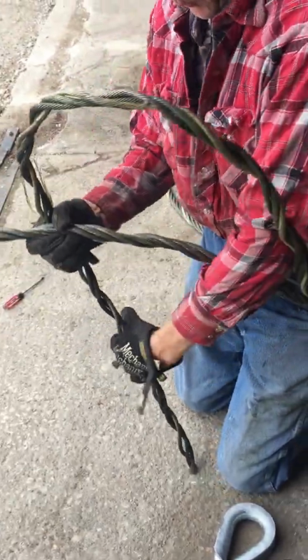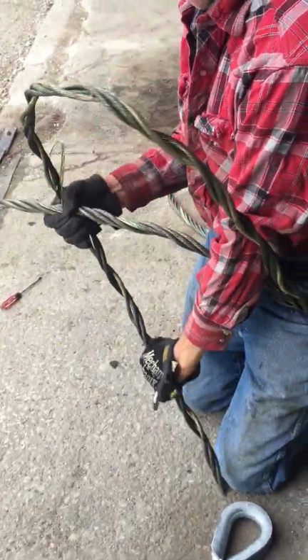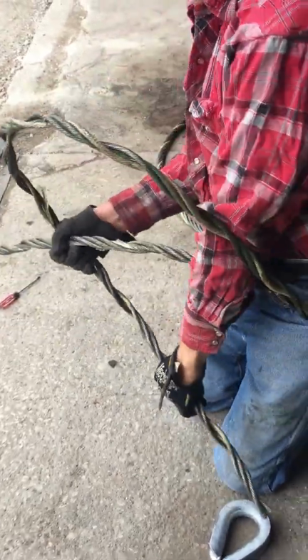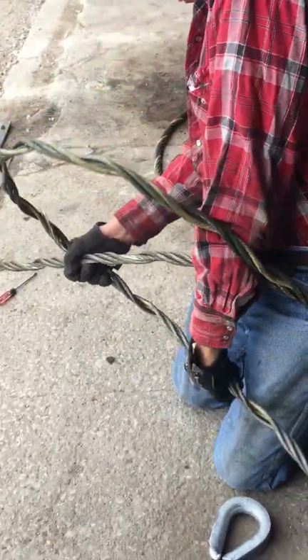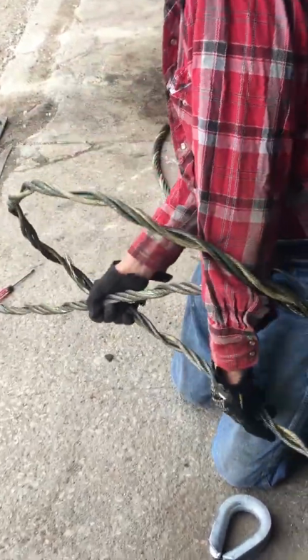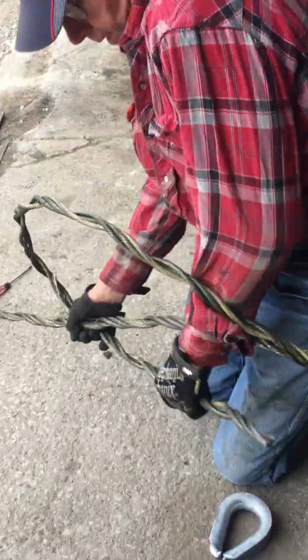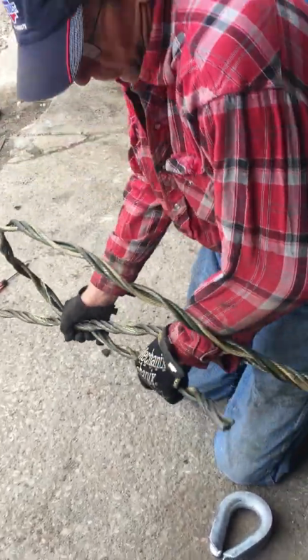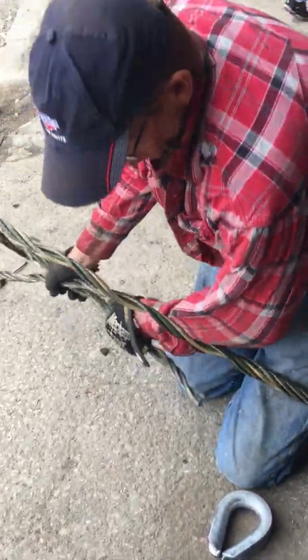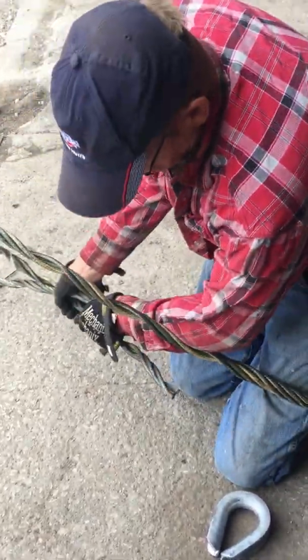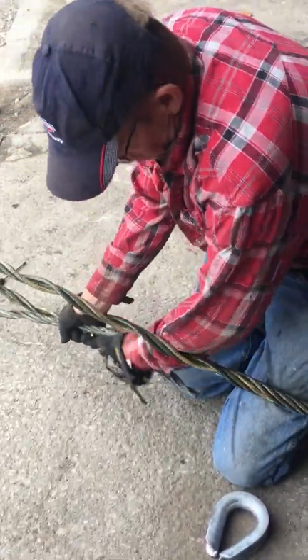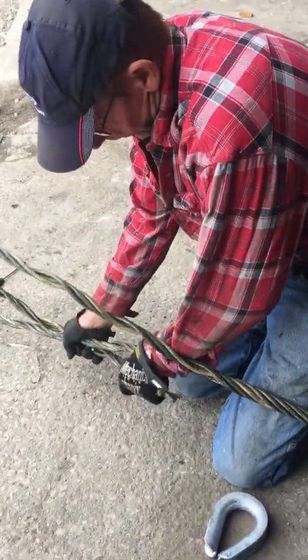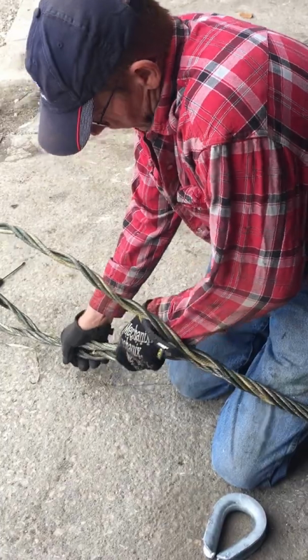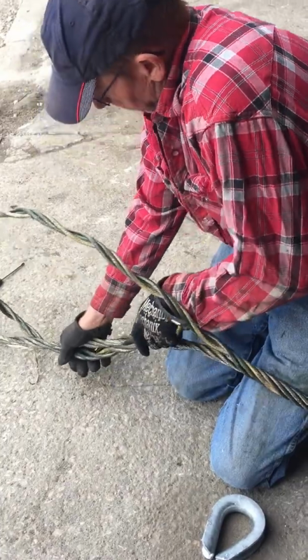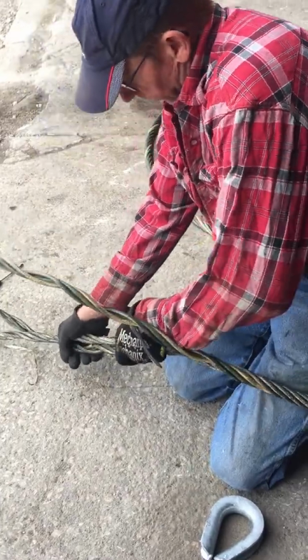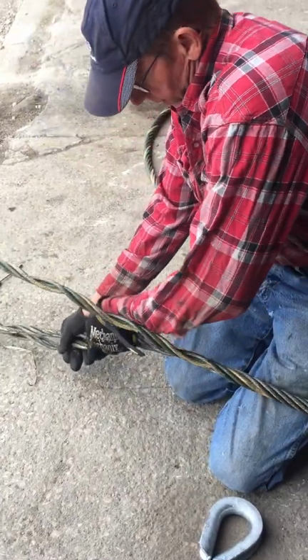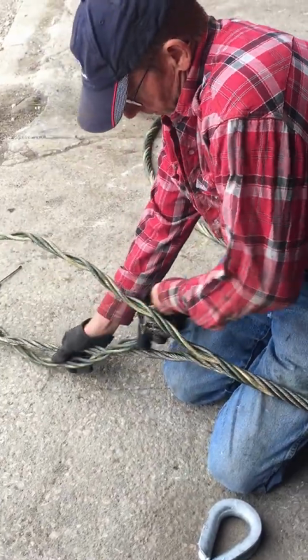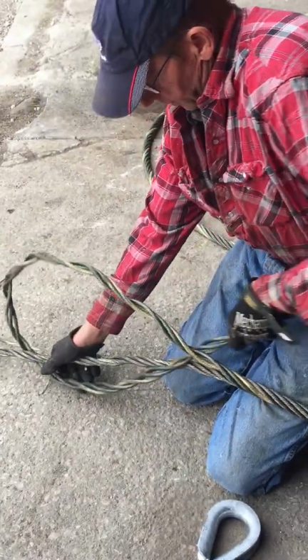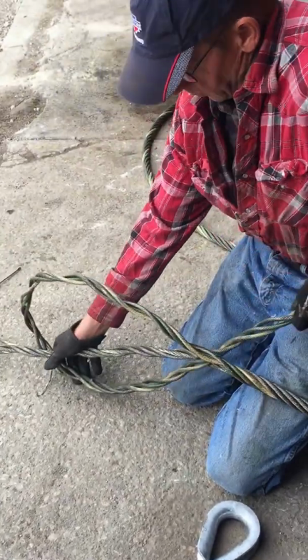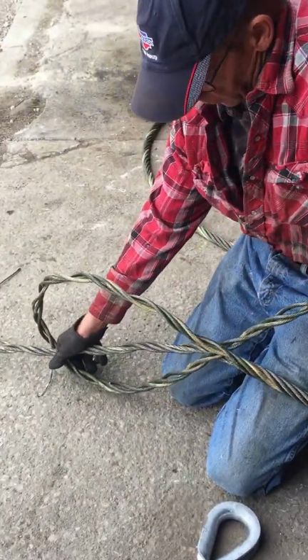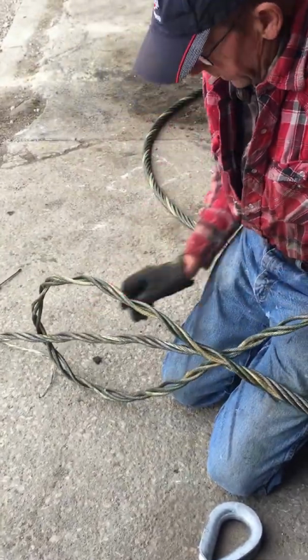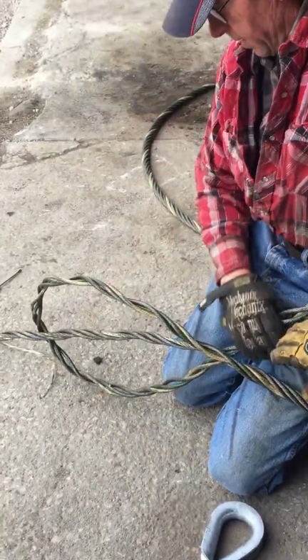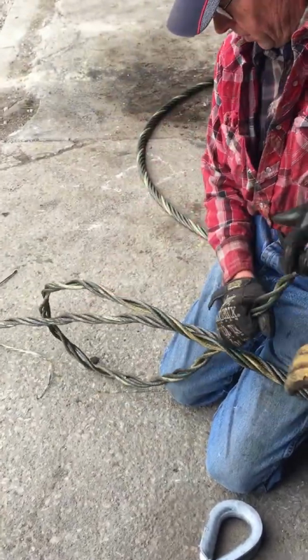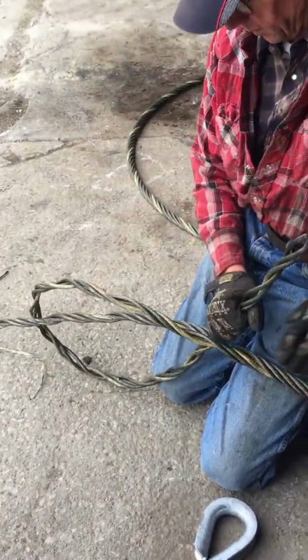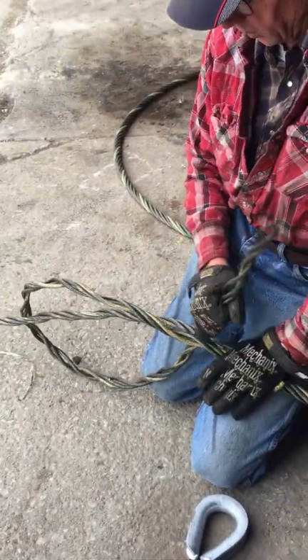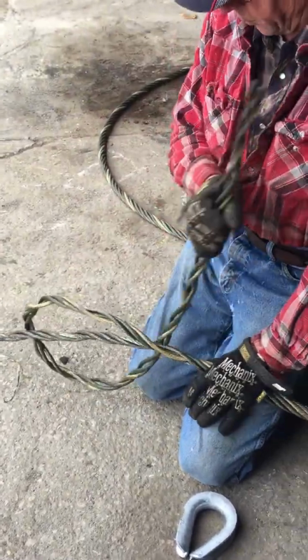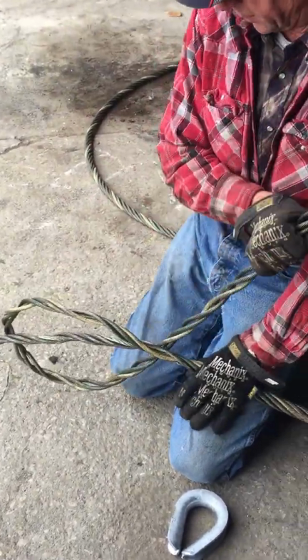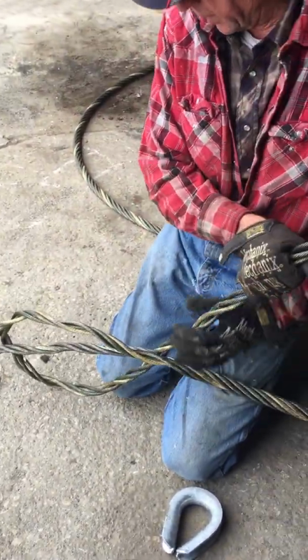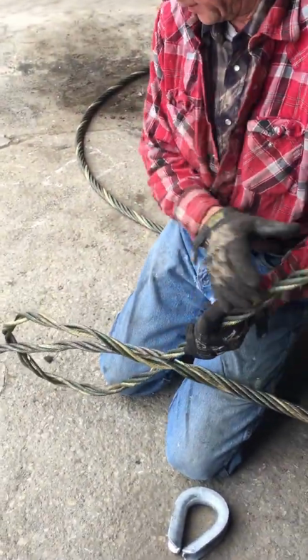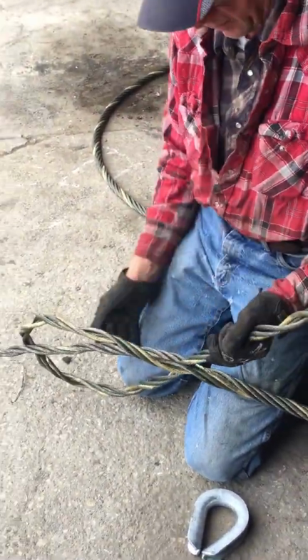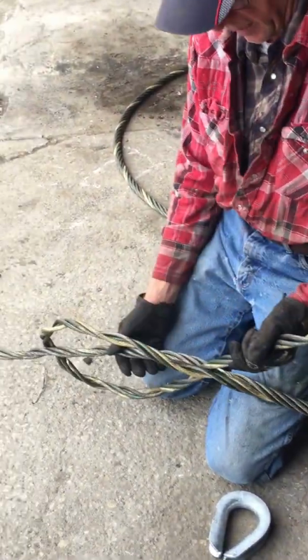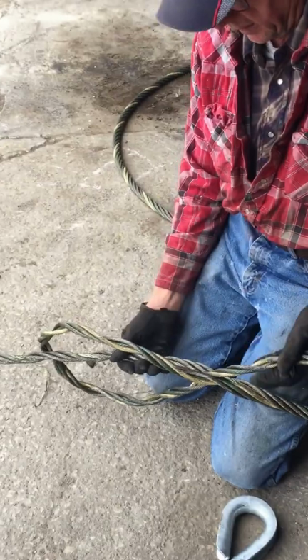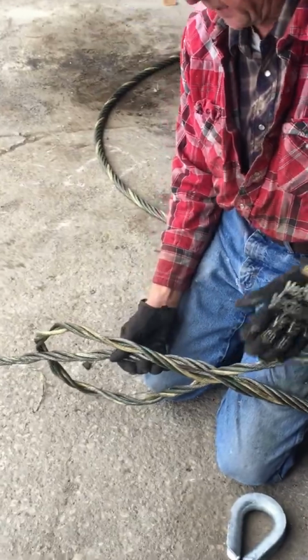Then you take the cable and bring it back around like a loop, pull the tail through here, and bring it back down so your loop is approximately that size.